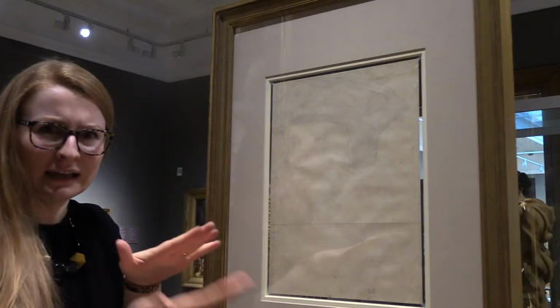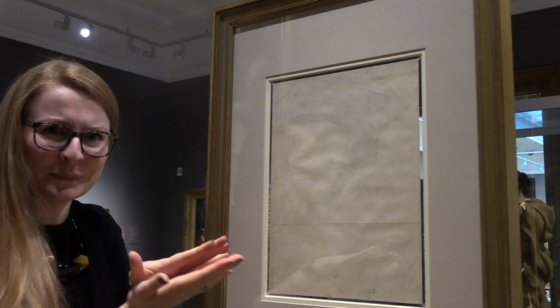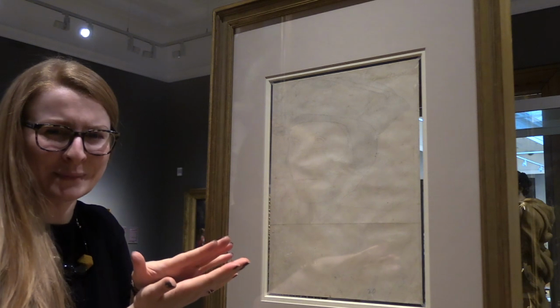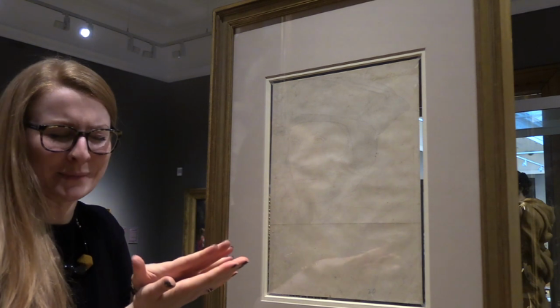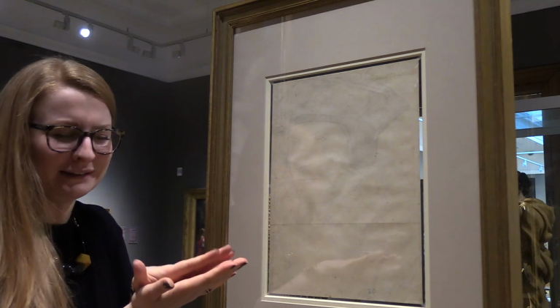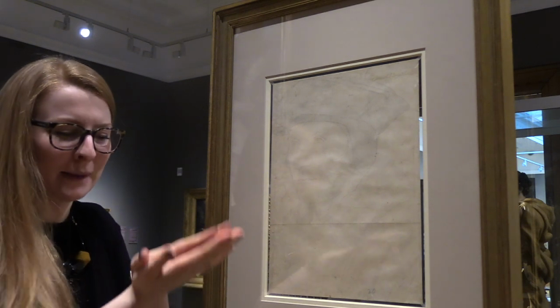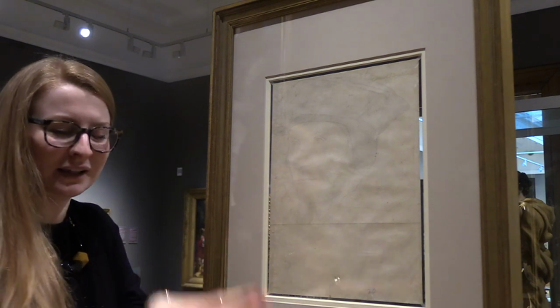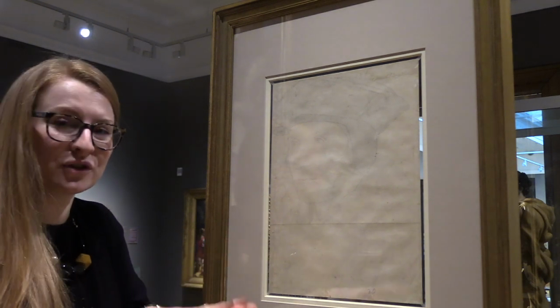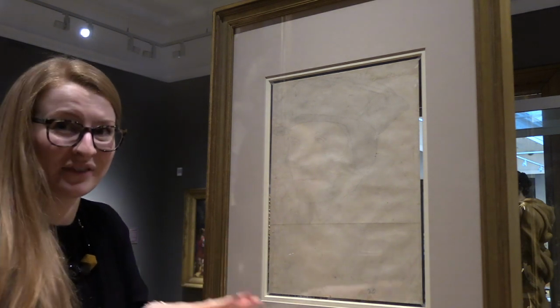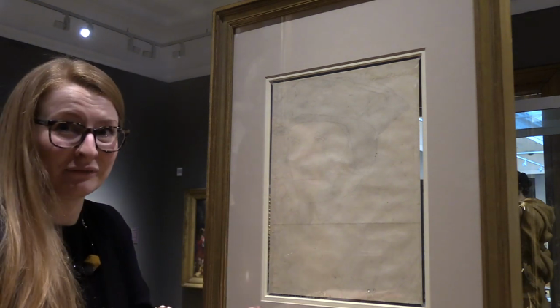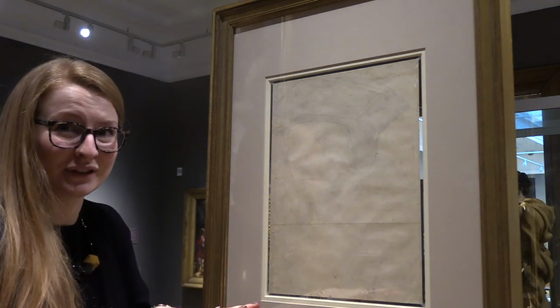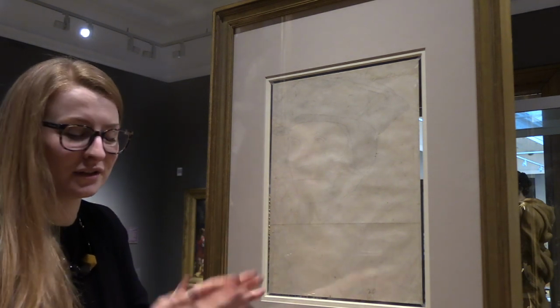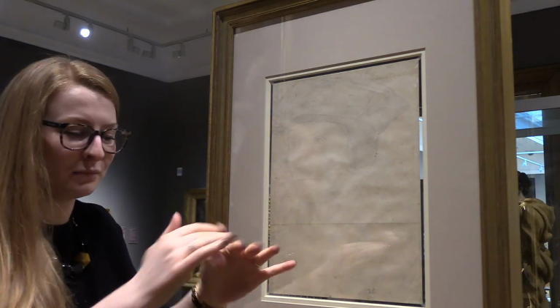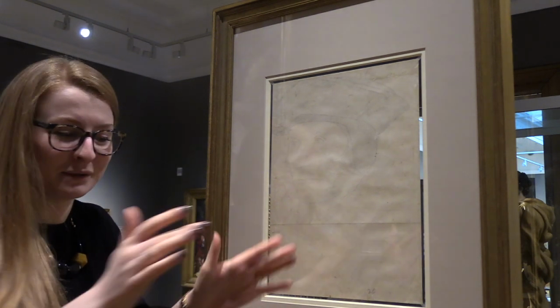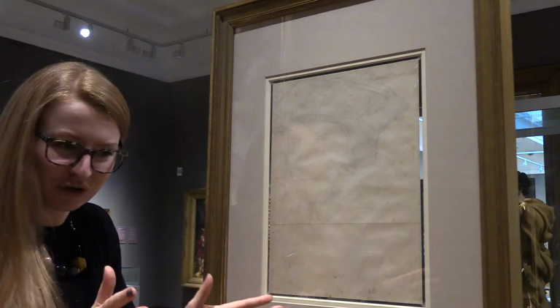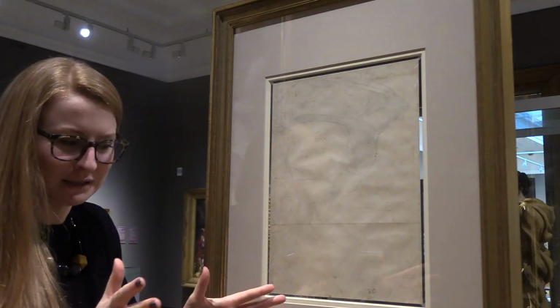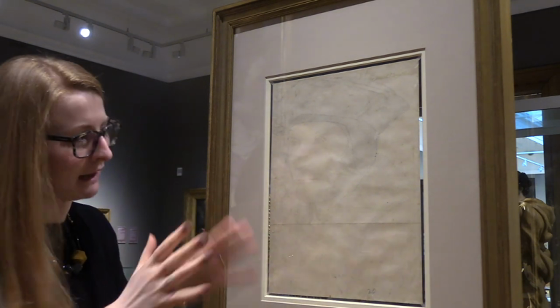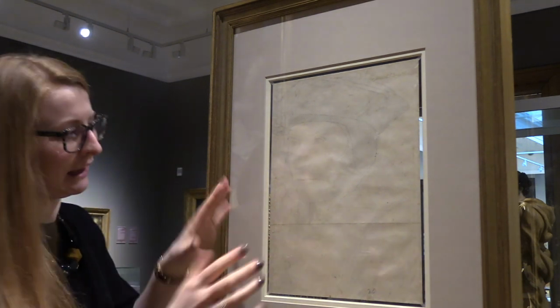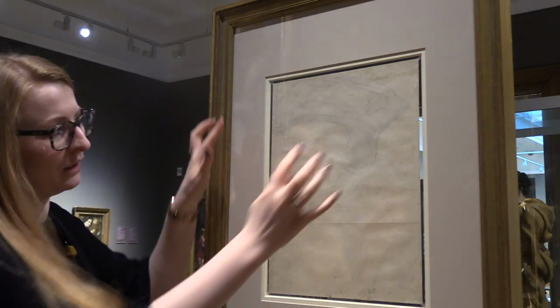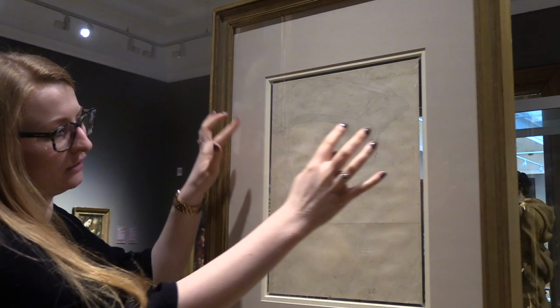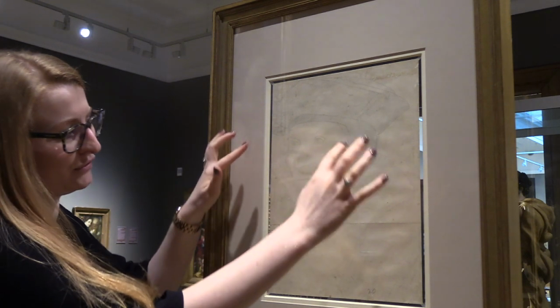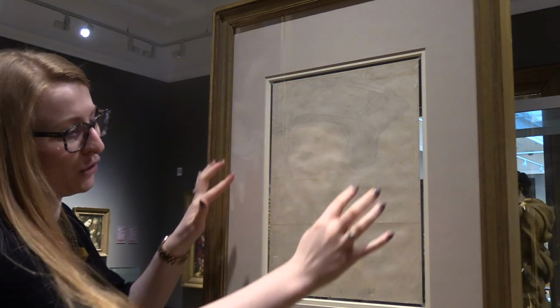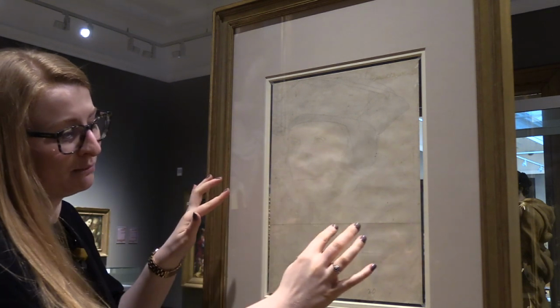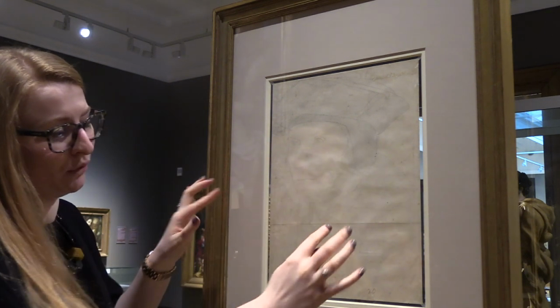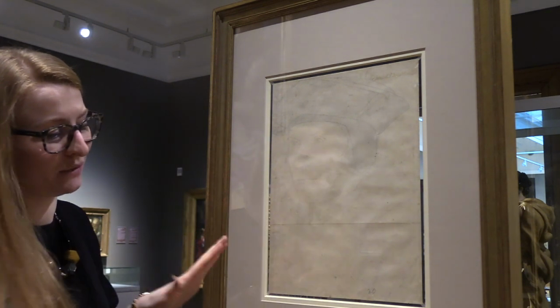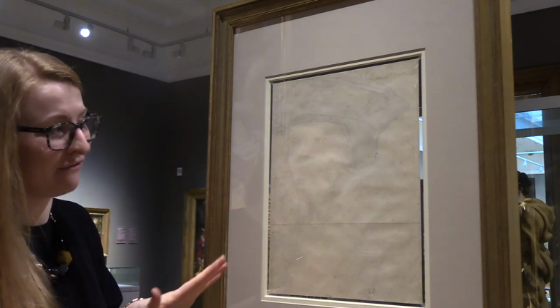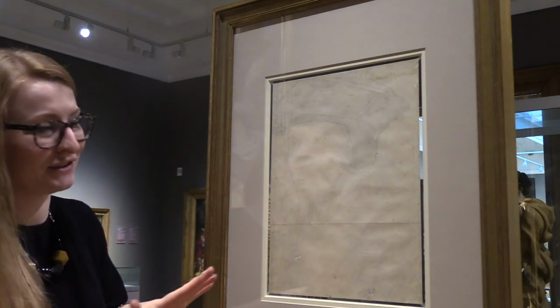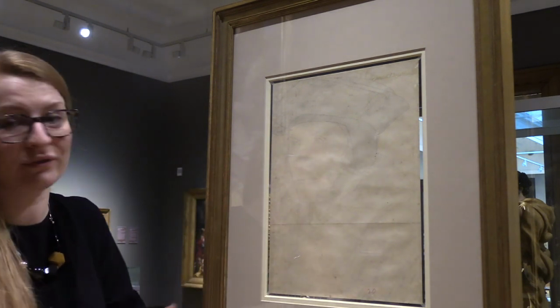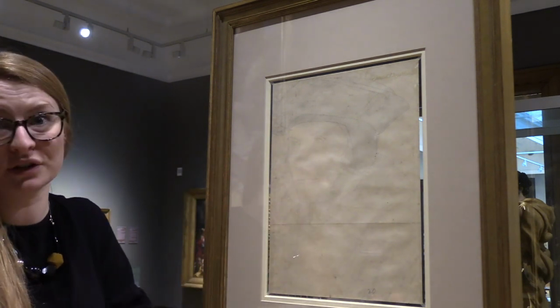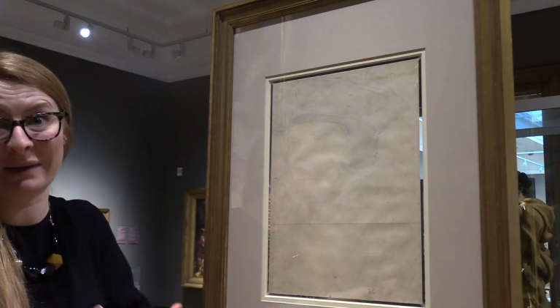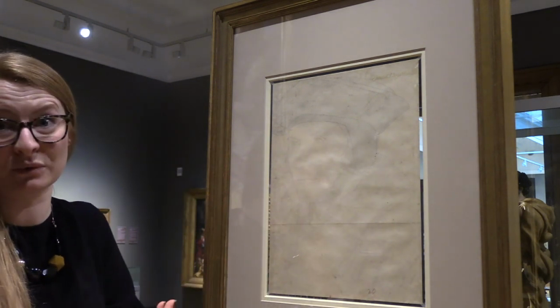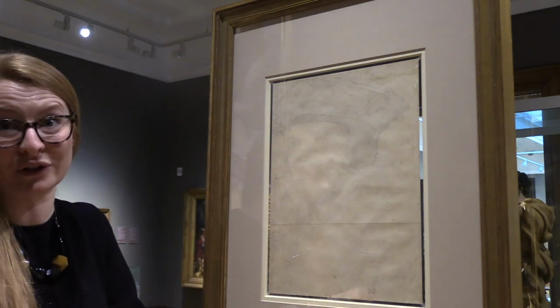He would use this drawing, place another piece of paper on top of a canvas to mark the measurements and the outline of Sir Thomas More onto a canvas to be painted with oil.